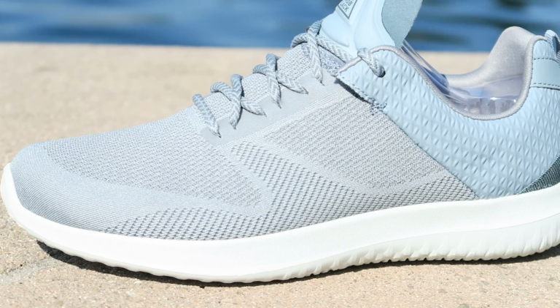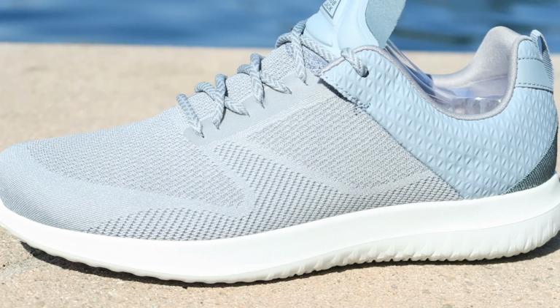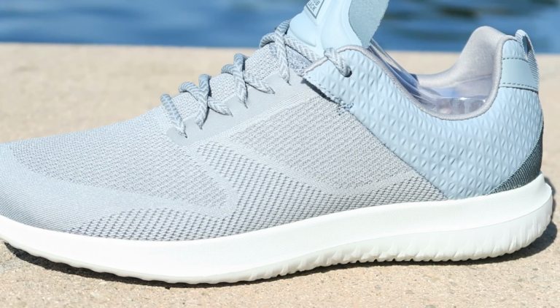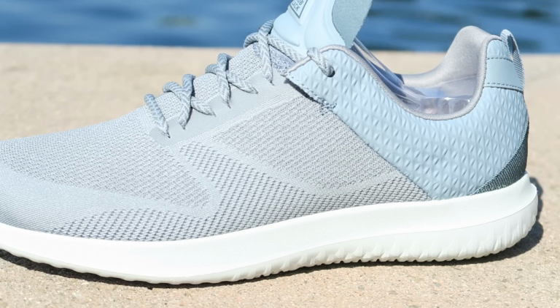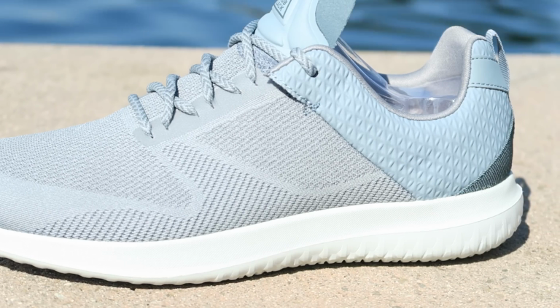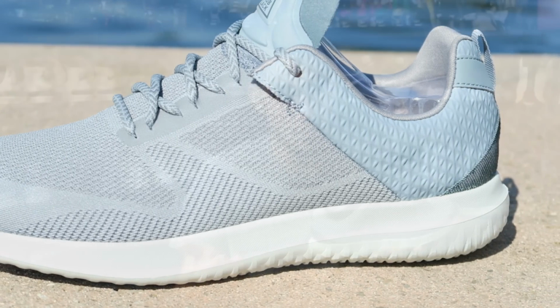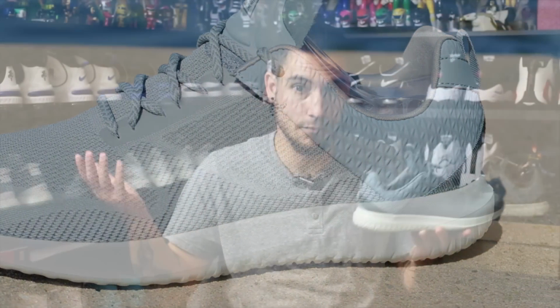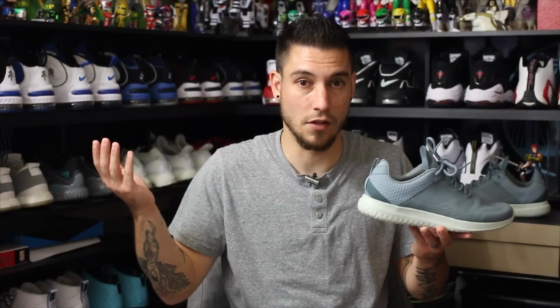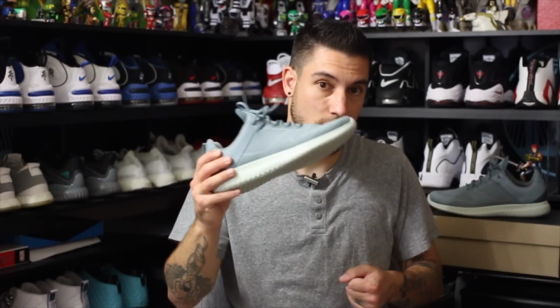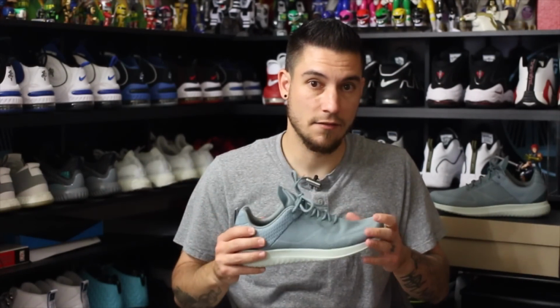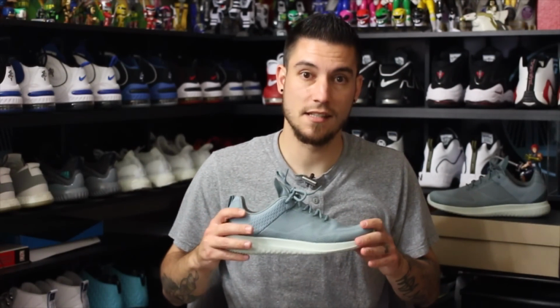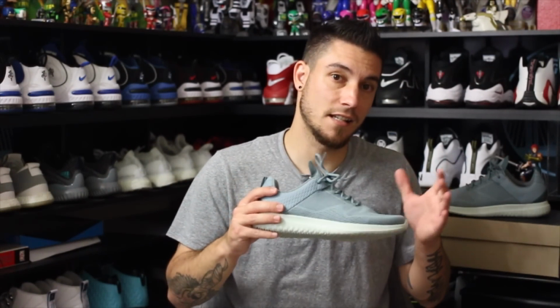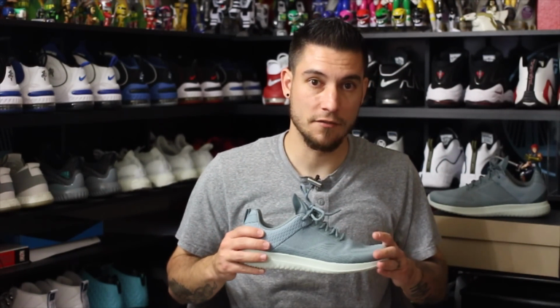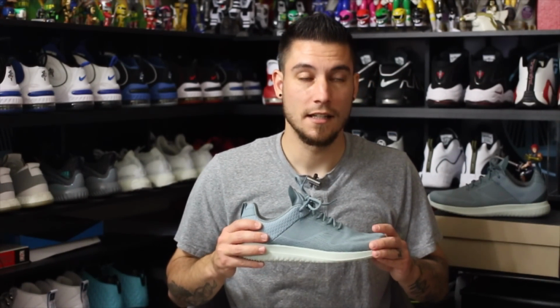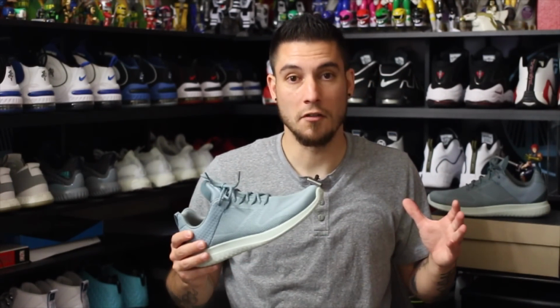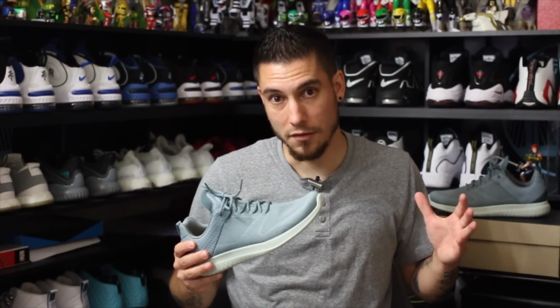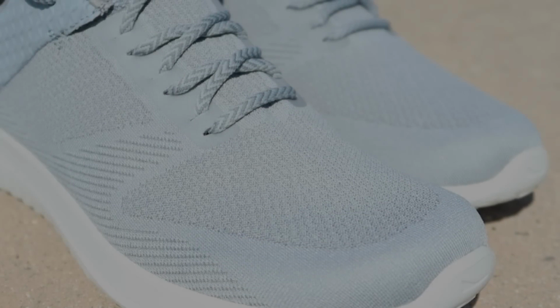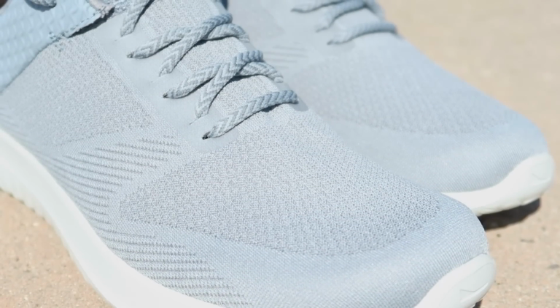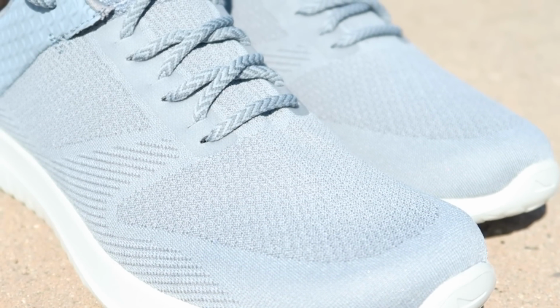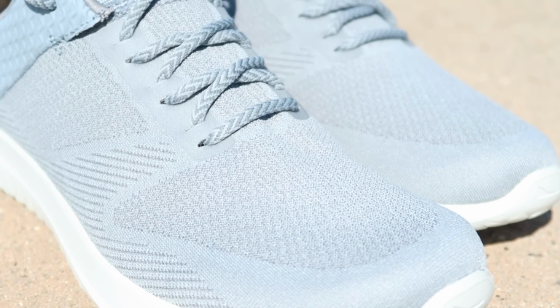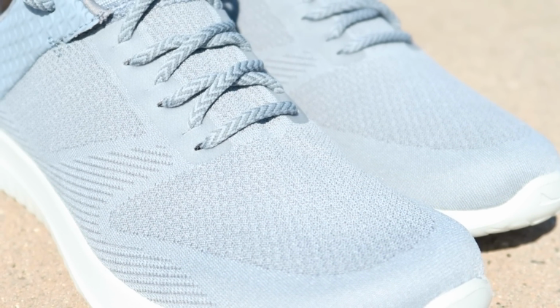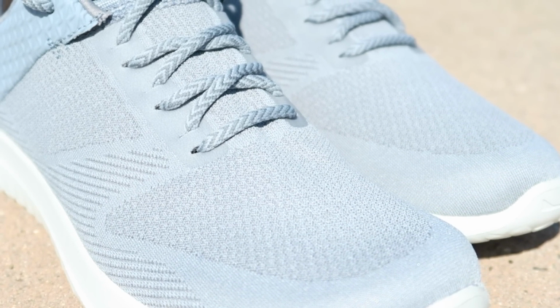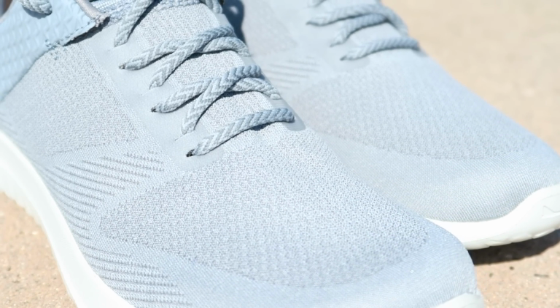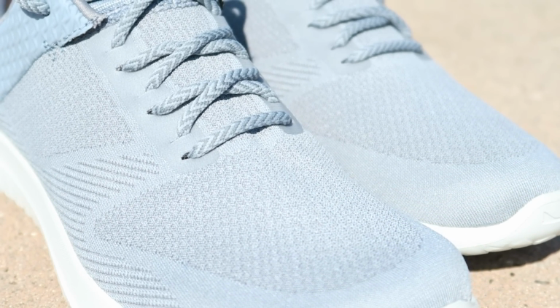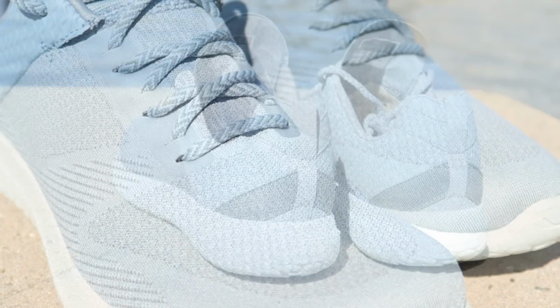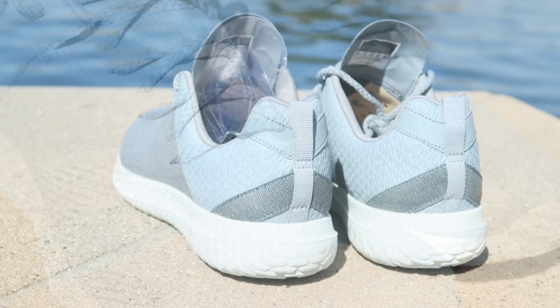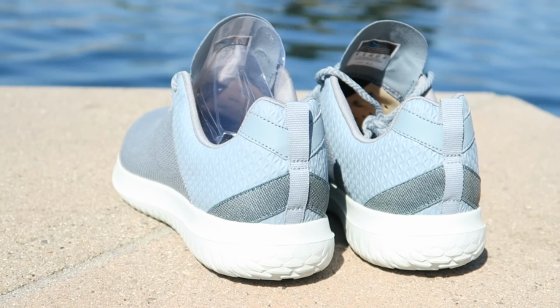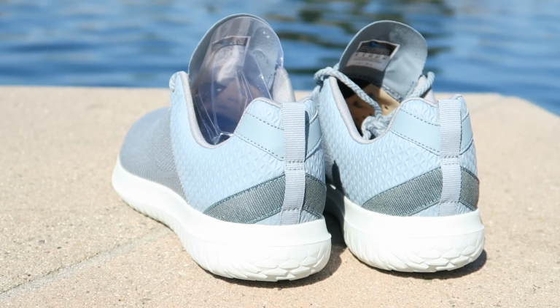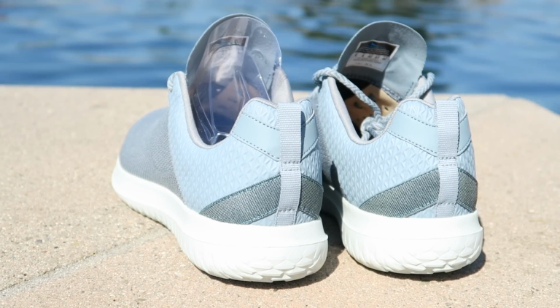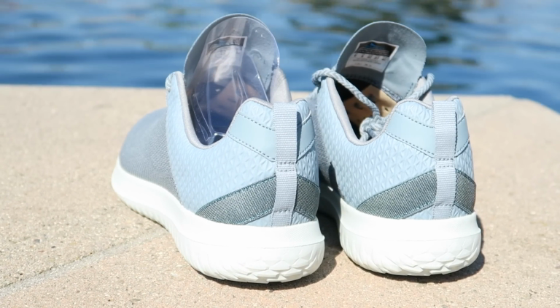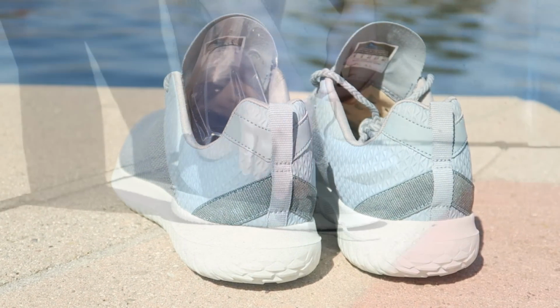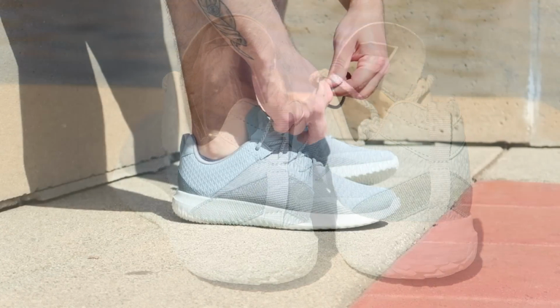I wish I would have known that these were coming out. I probably did know and just forgot, because I would have saved for these instead of the Raven, instead of getting both. But these guys right here have a completely knitted upper, which I think is awesome.